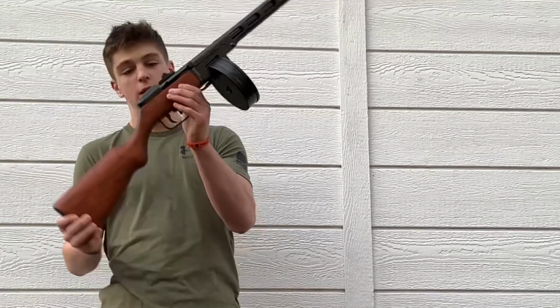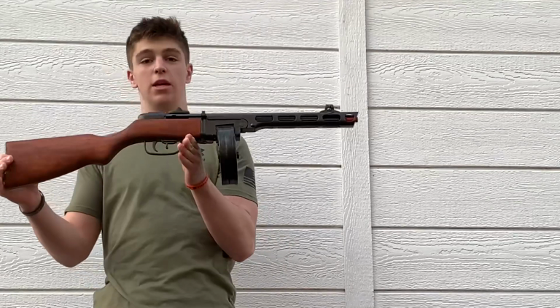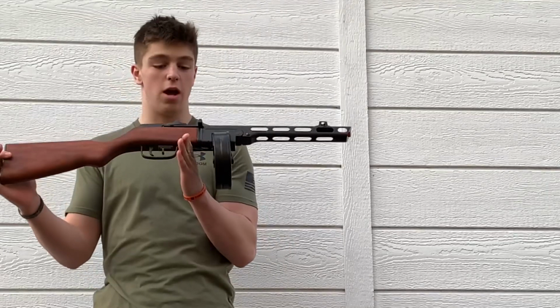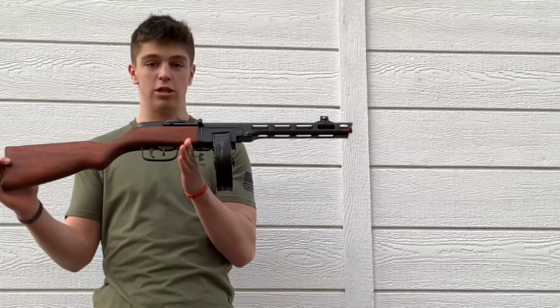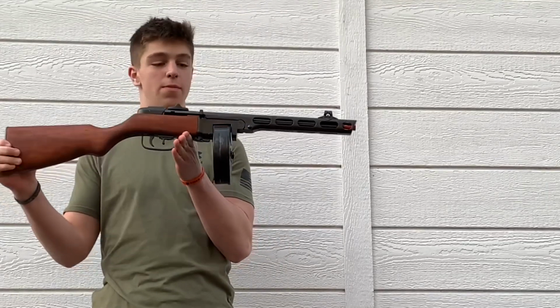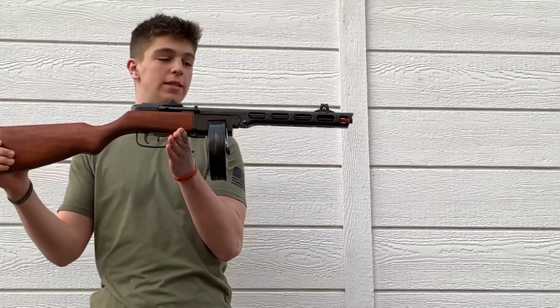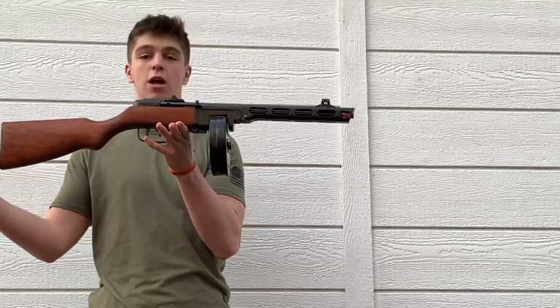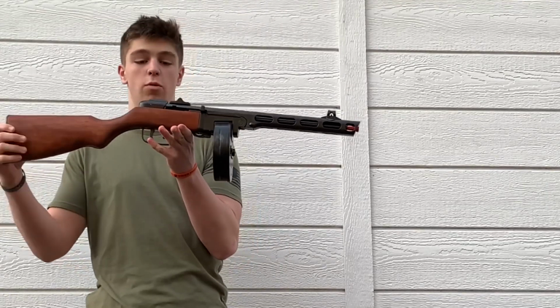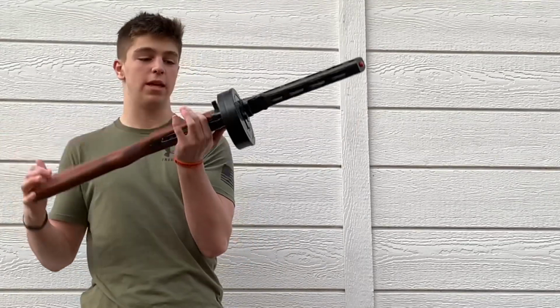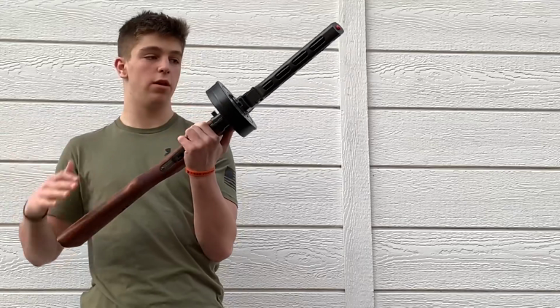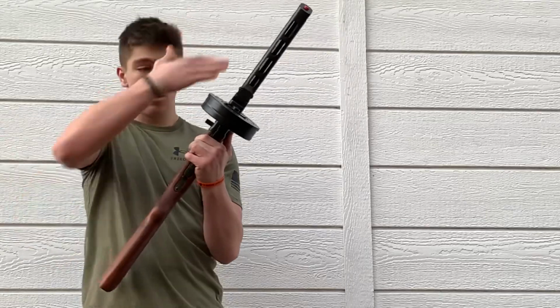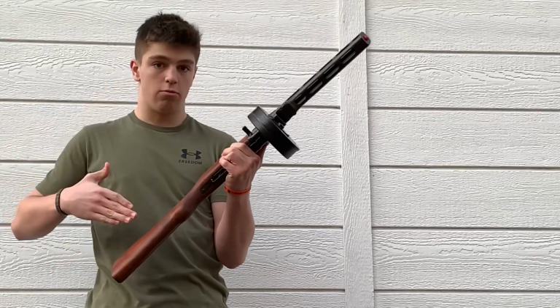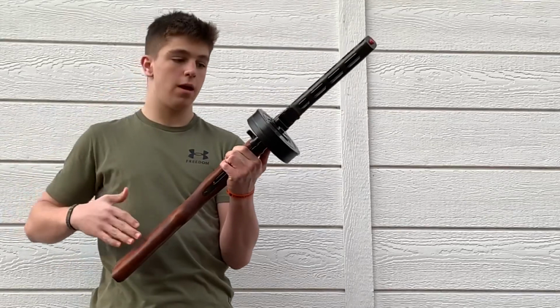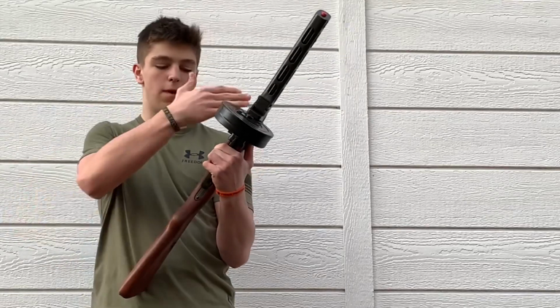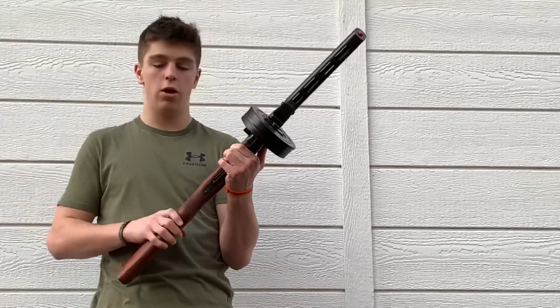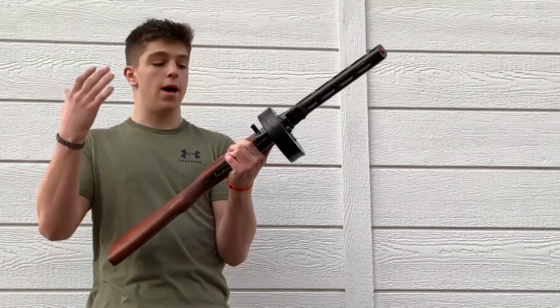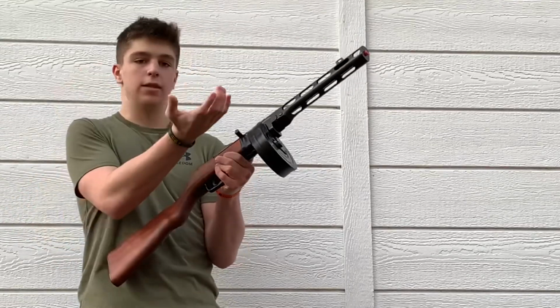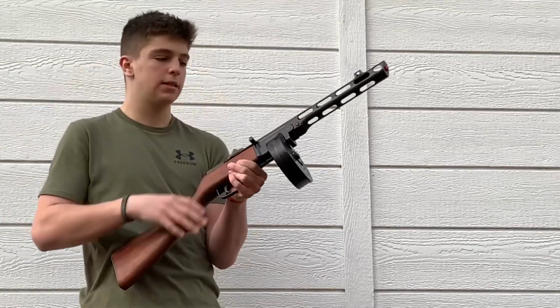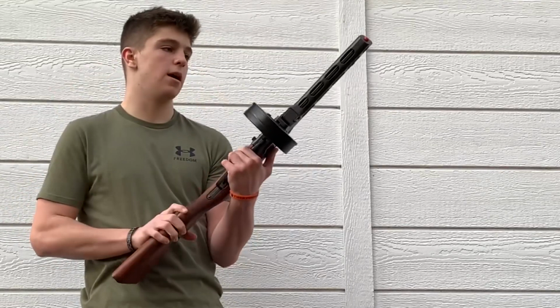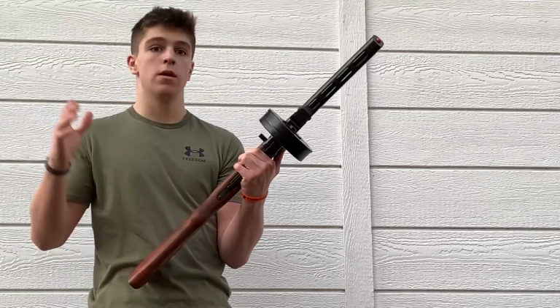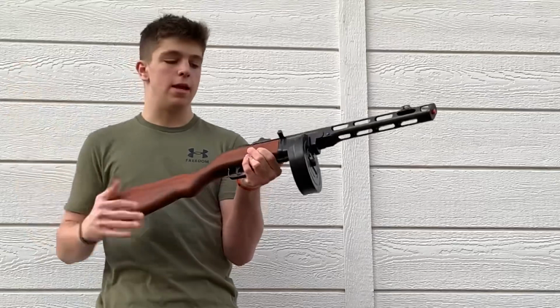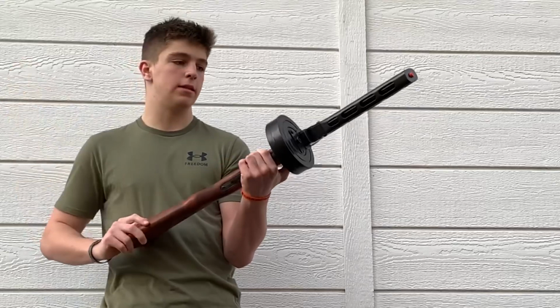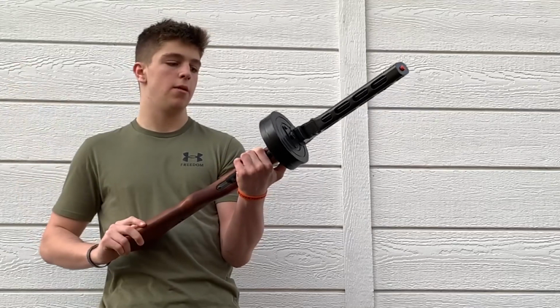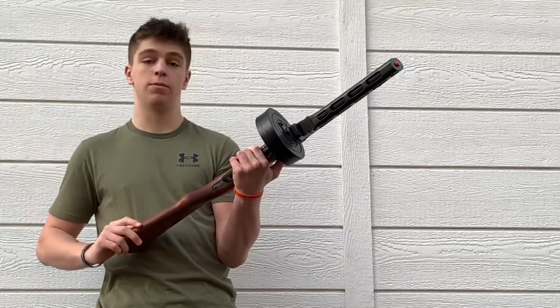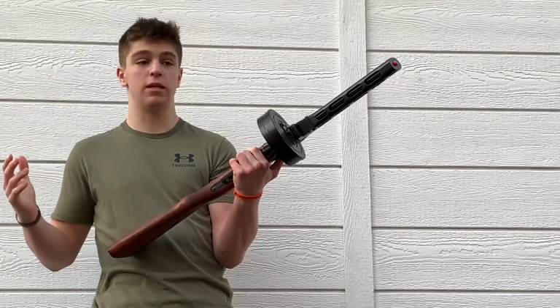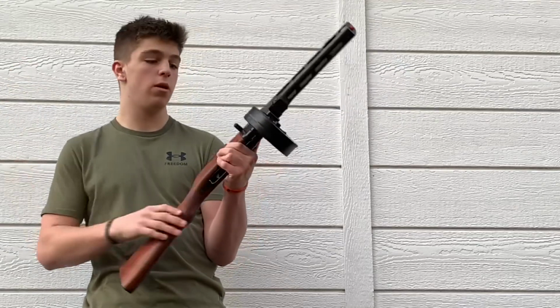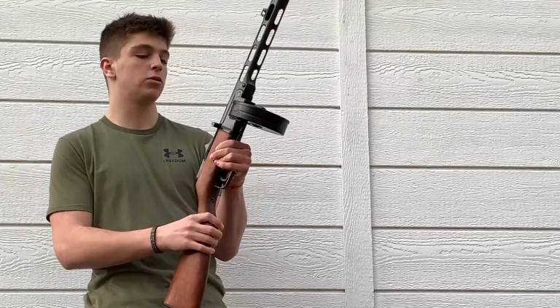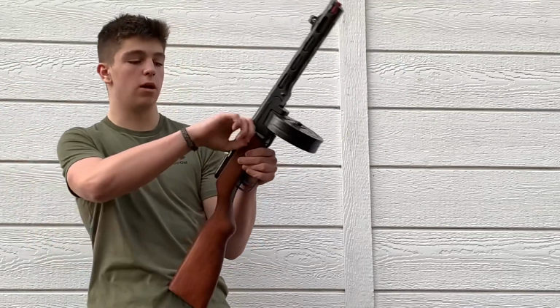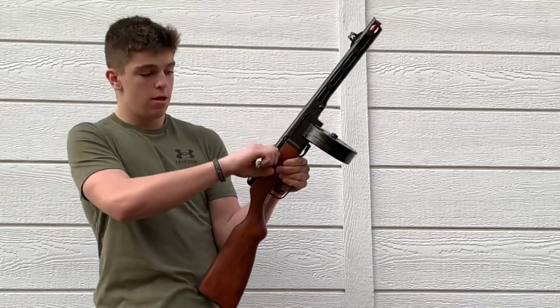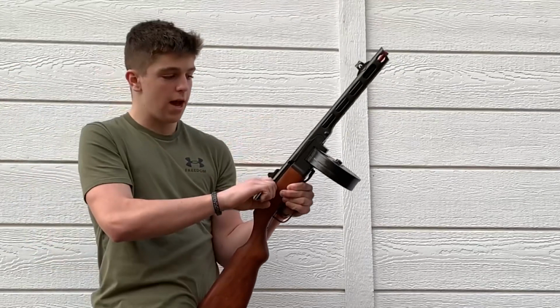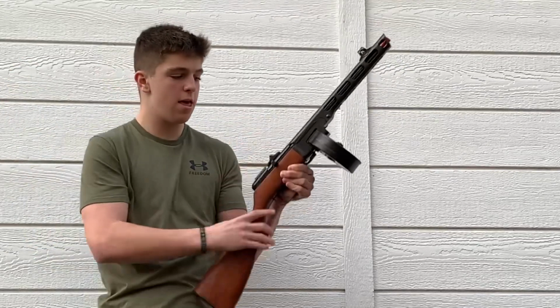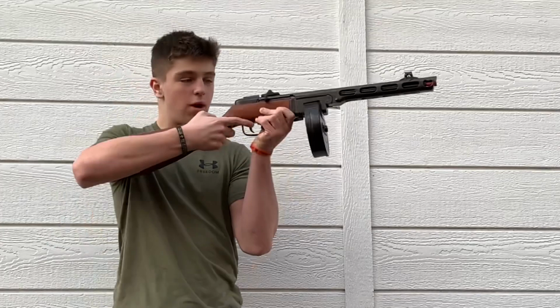We have our newest addition to the arsenal: the Russian PPSh-41. This thing is fully replica — it is metal and wood. It's a Denix and it was made in 1941. It's sweet.